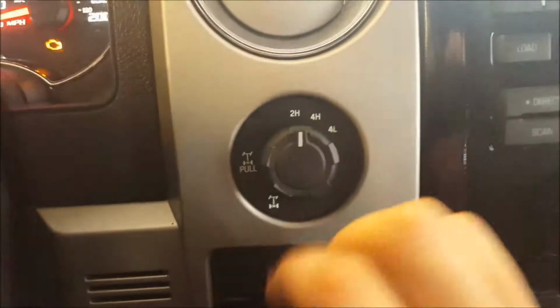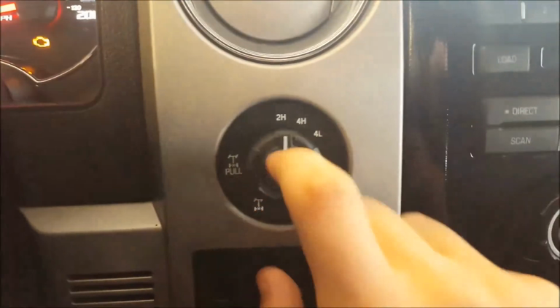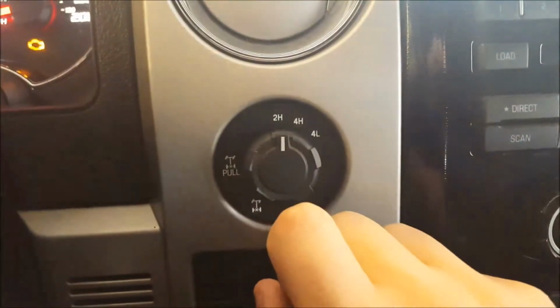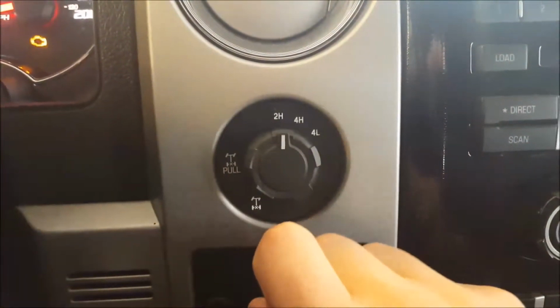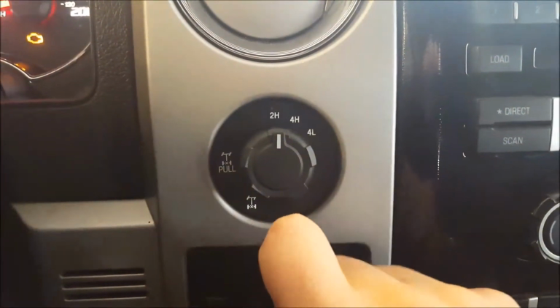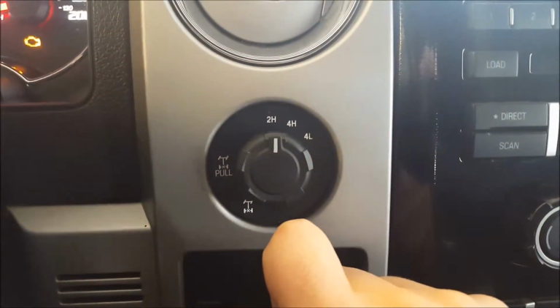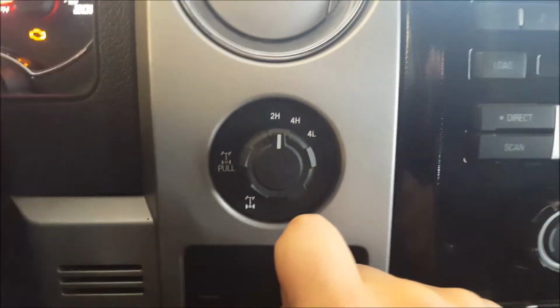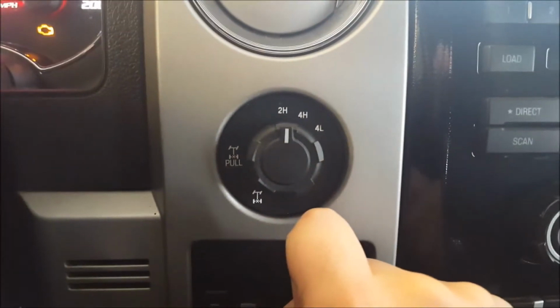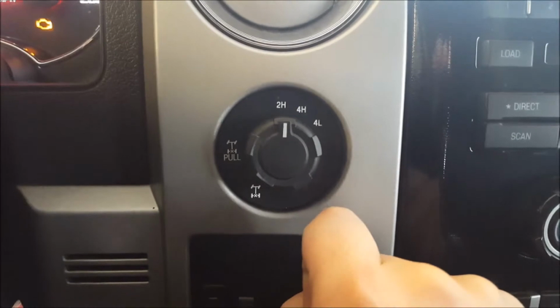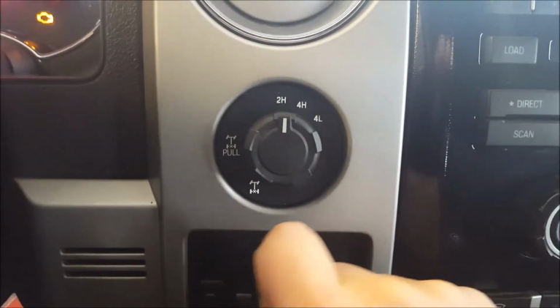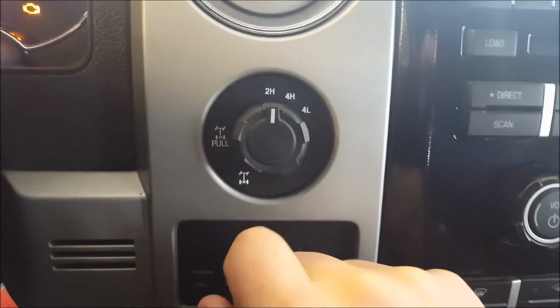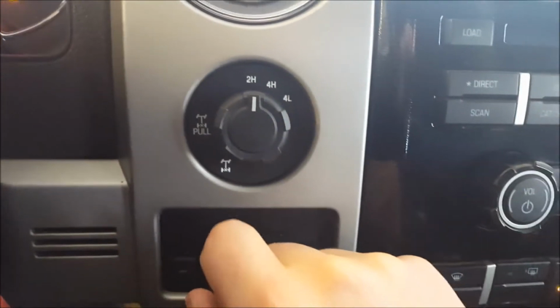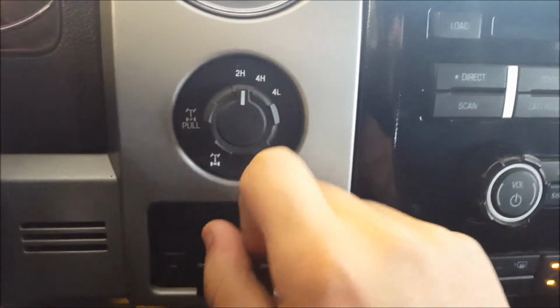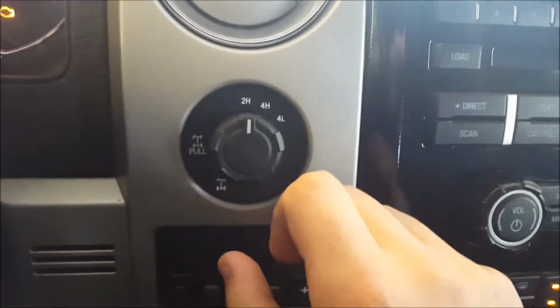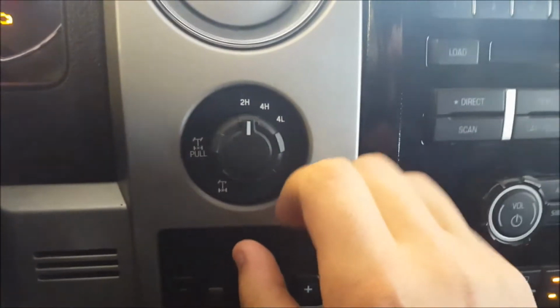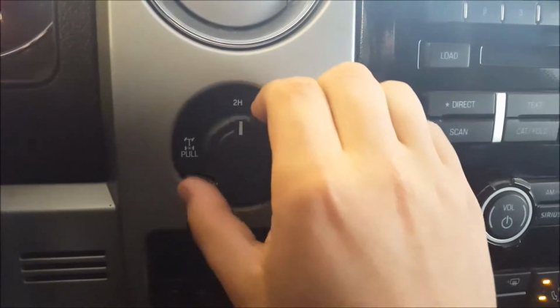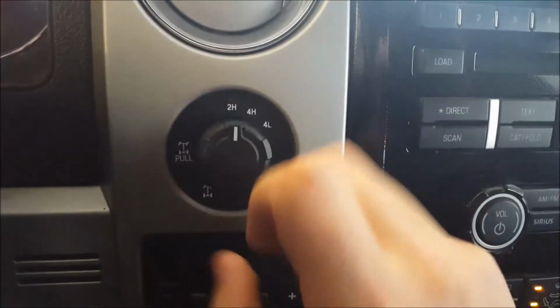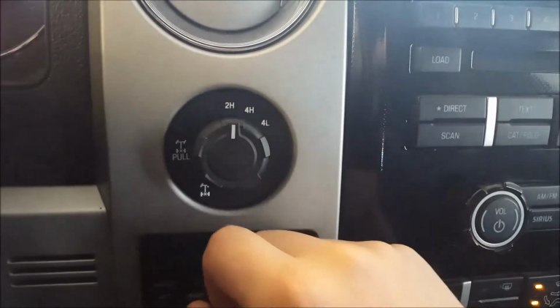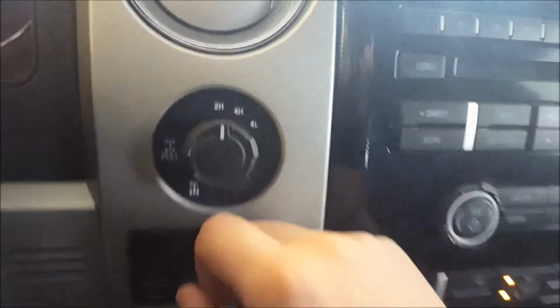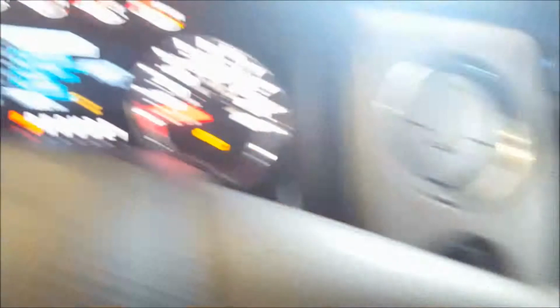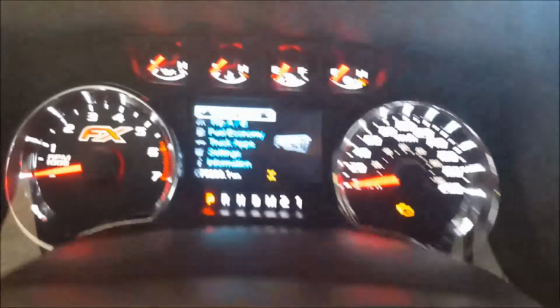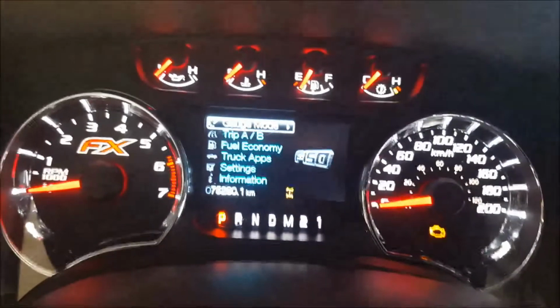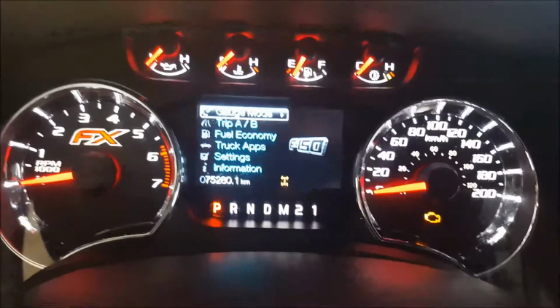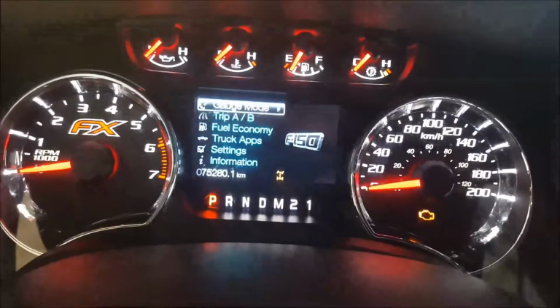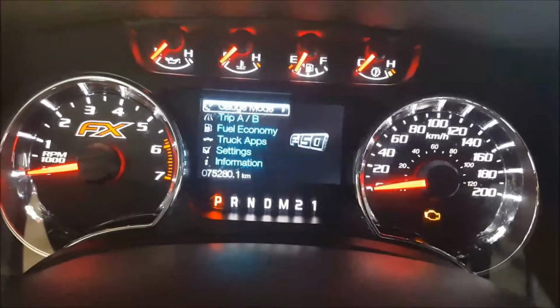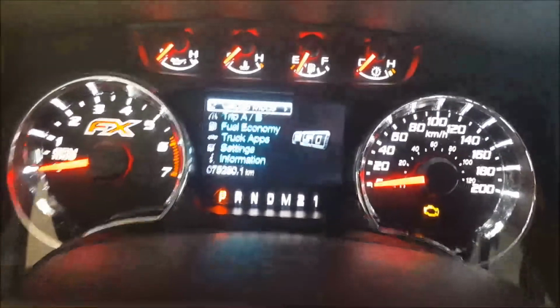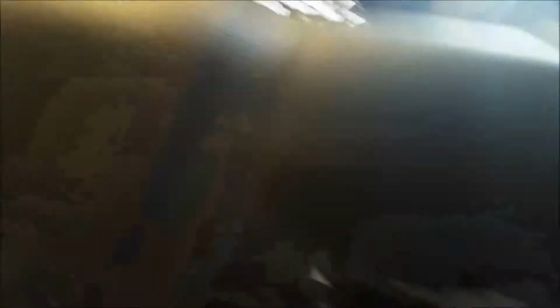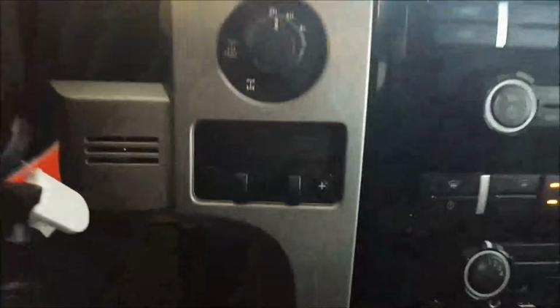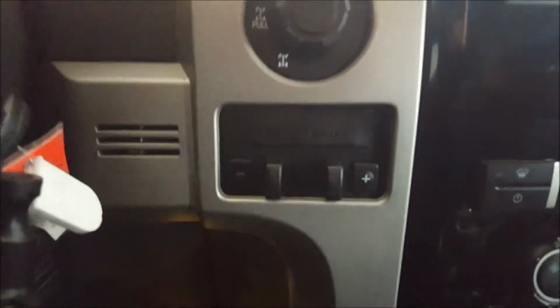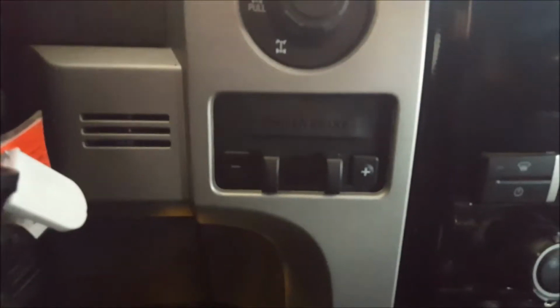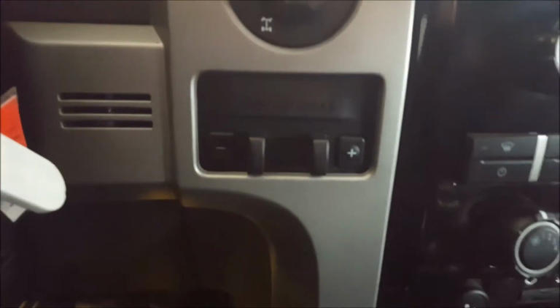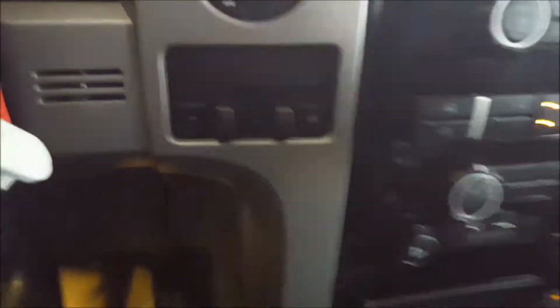Shift on the fly four-wheel drive system in this. You have two high, four high, and four low, along with an electronically locking rear differential — just by pulling it like that. It comes up on the screen so you know when it's engaged. Trailer brake controller just below.